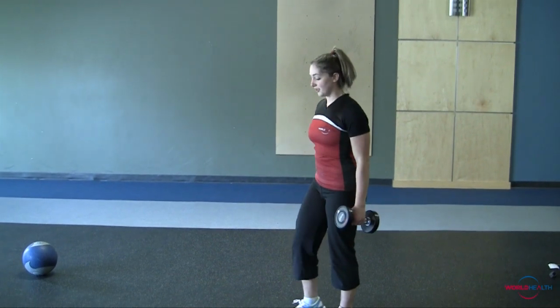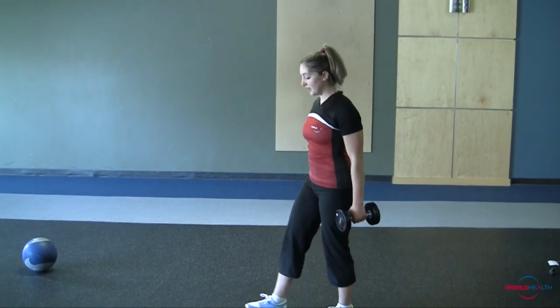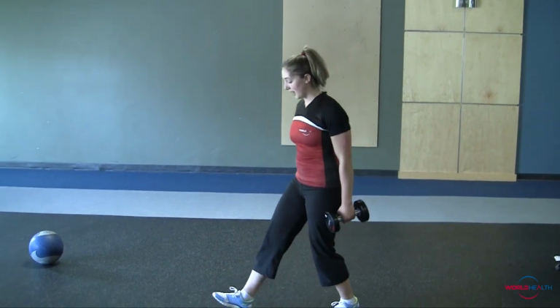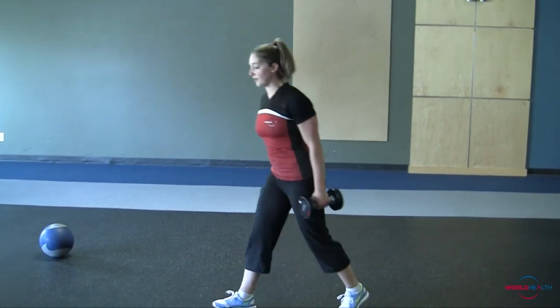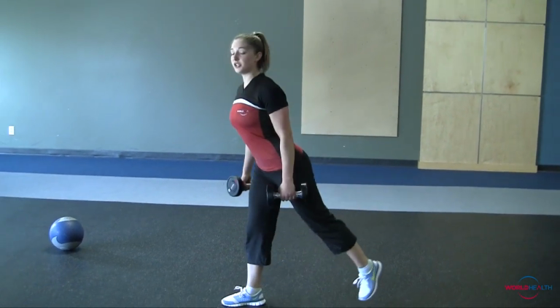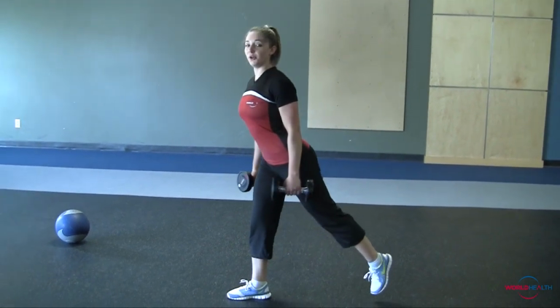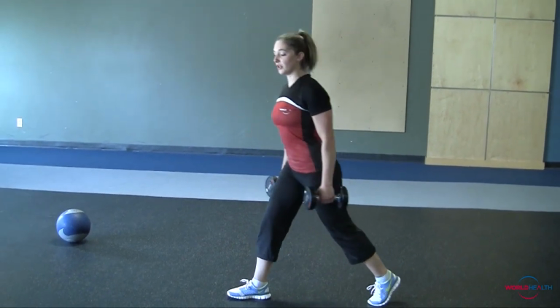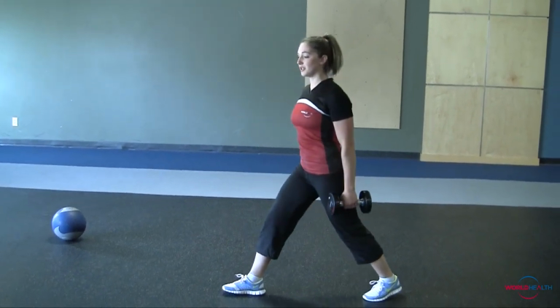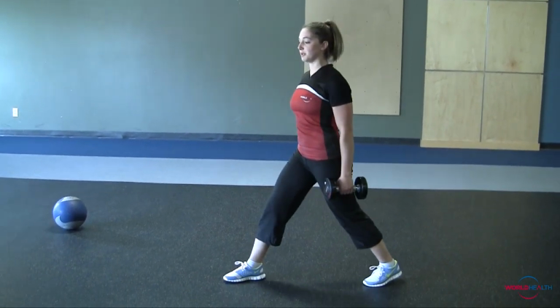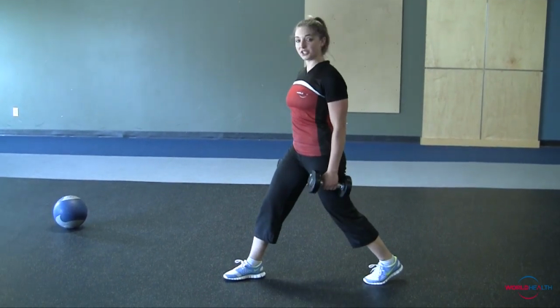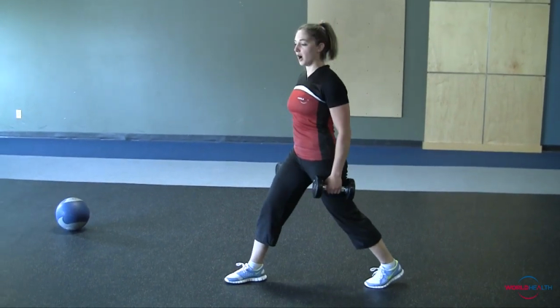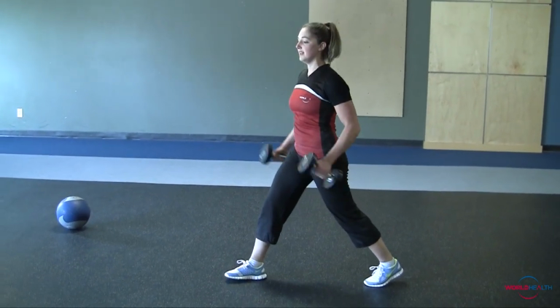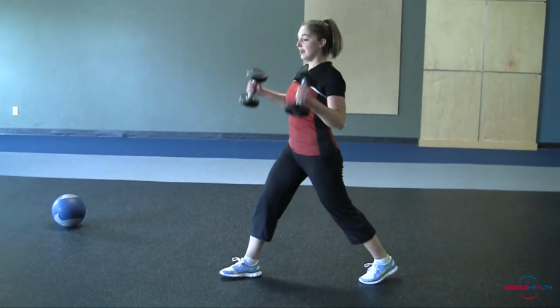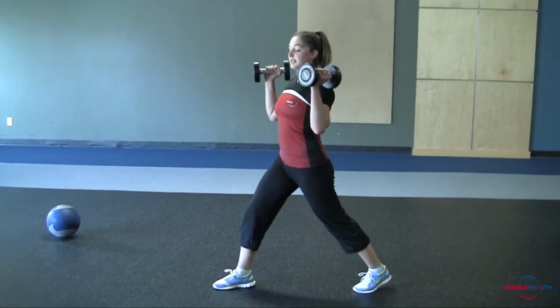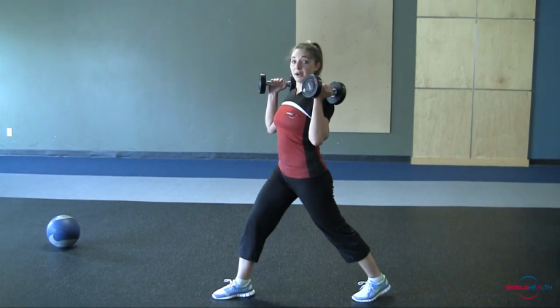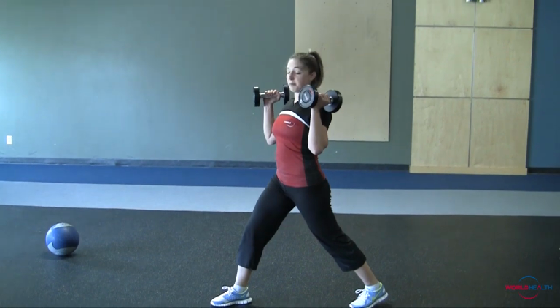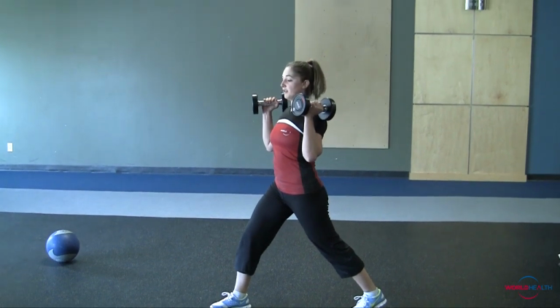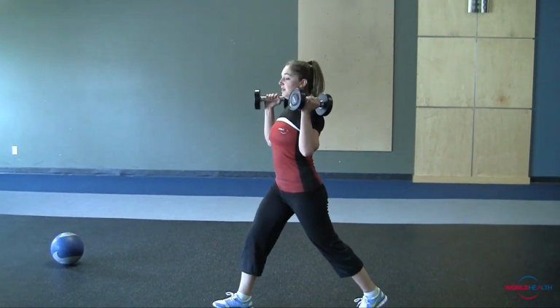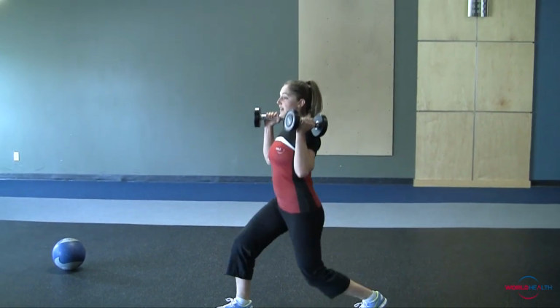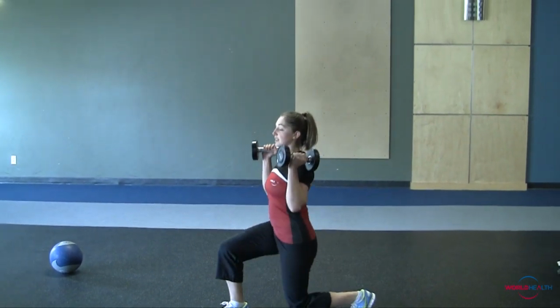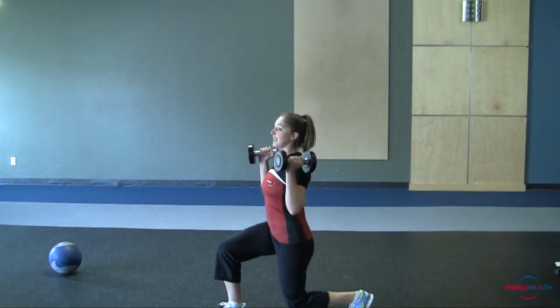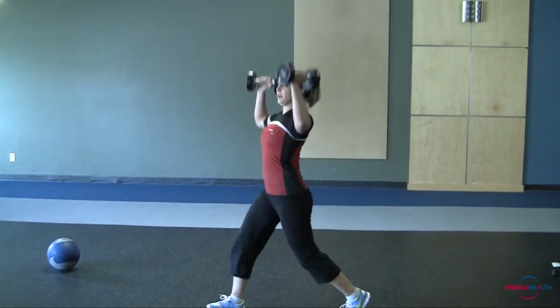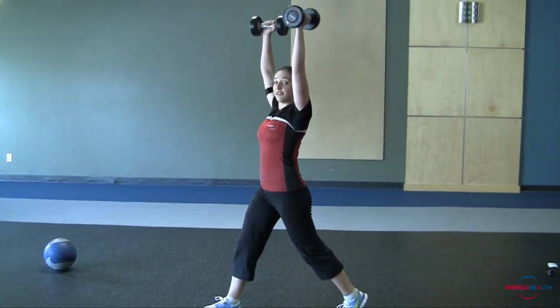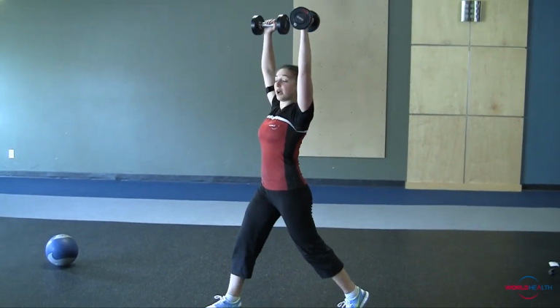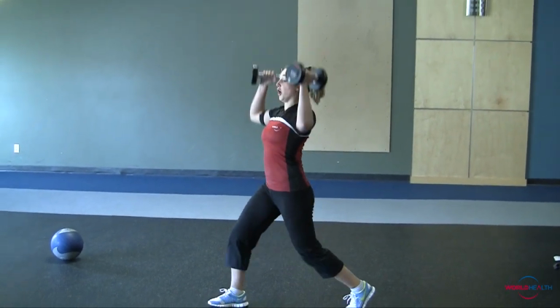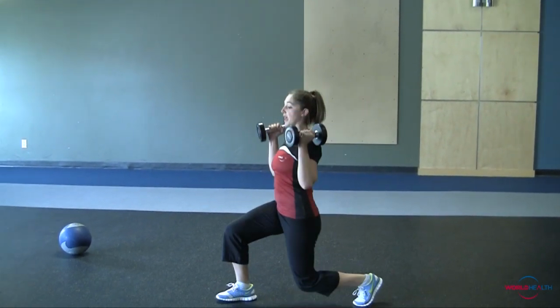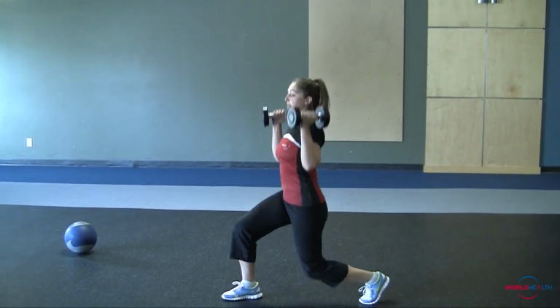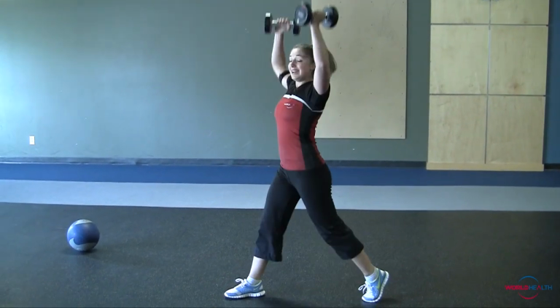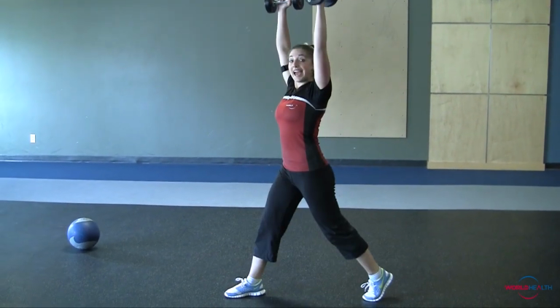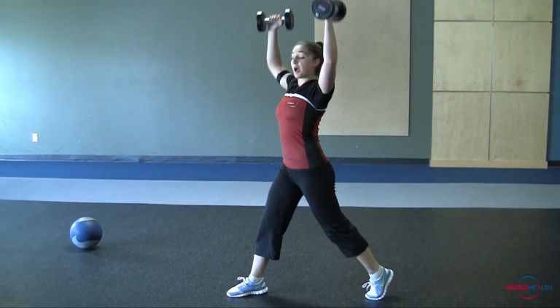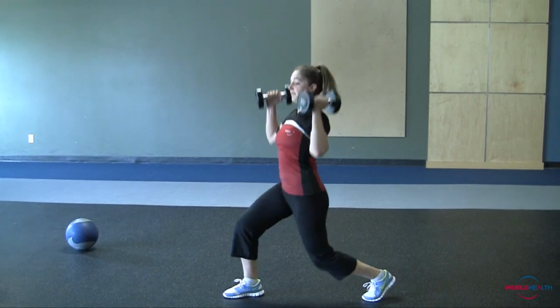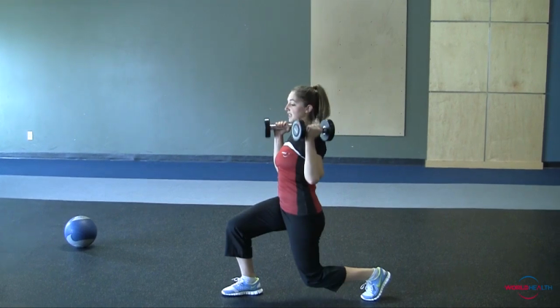For the first move, you're going to go into a split squat, dumbbells up above you. Come down, and then press all the way up. 10 reps of these.